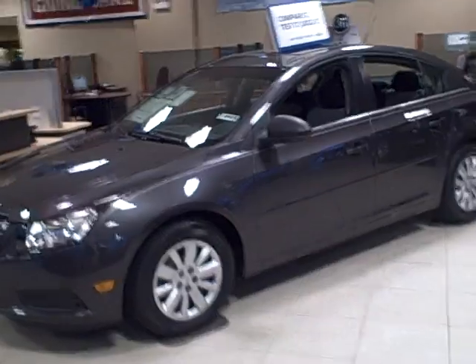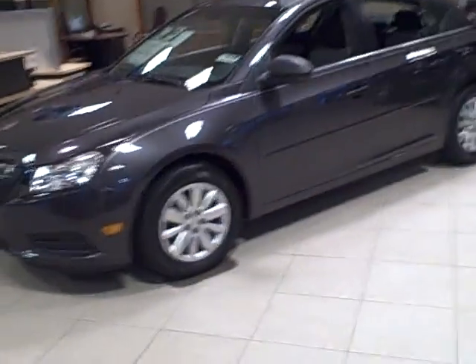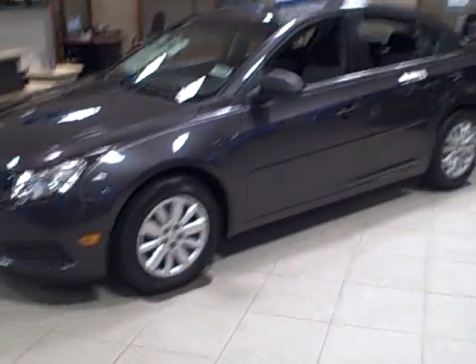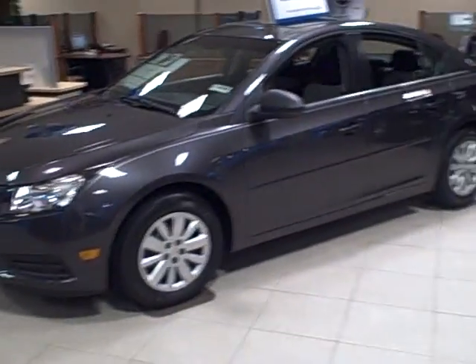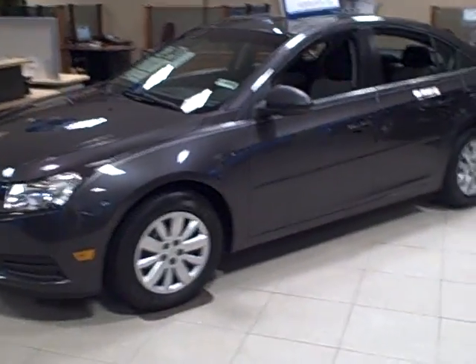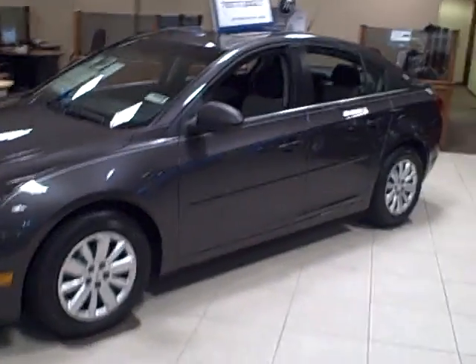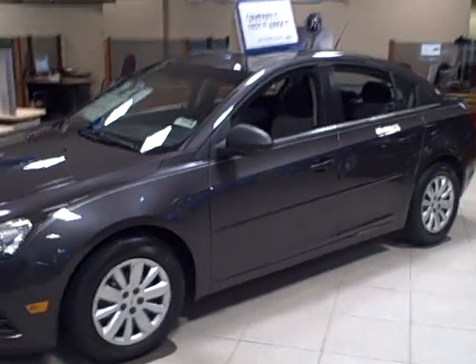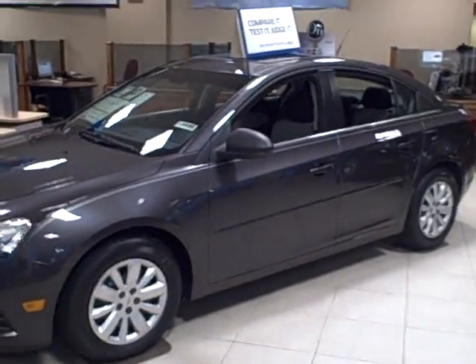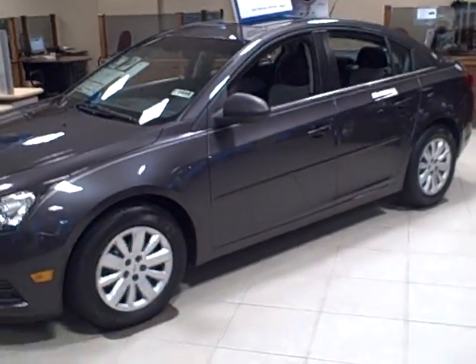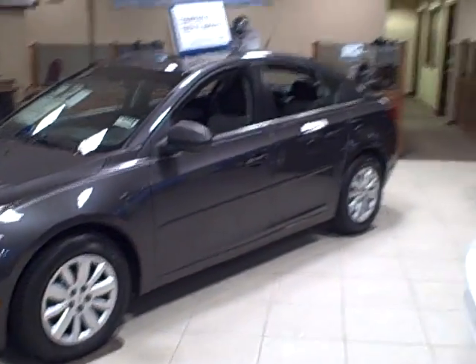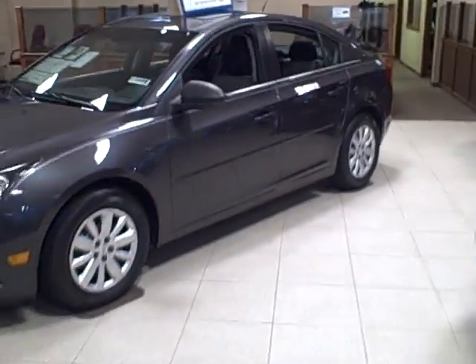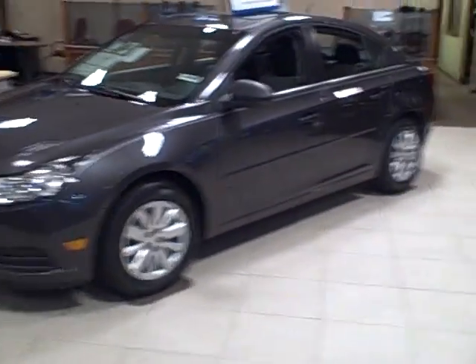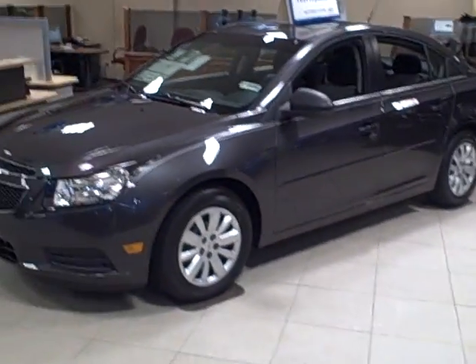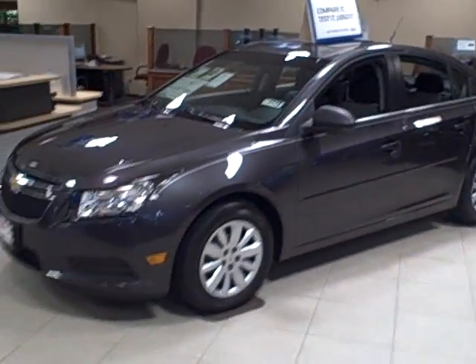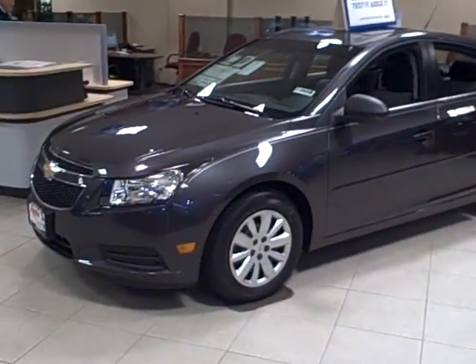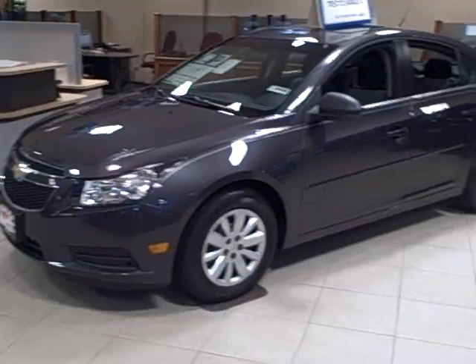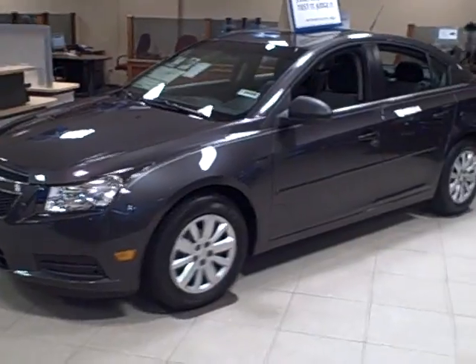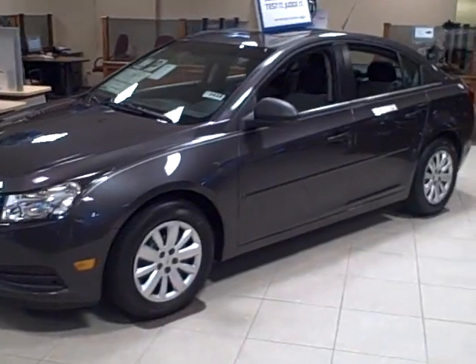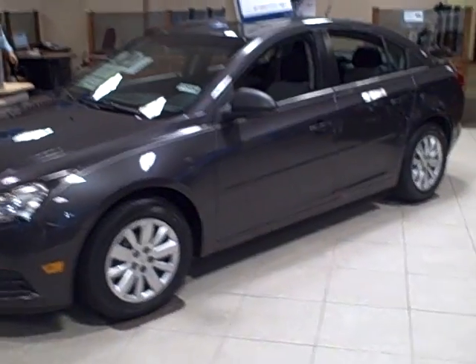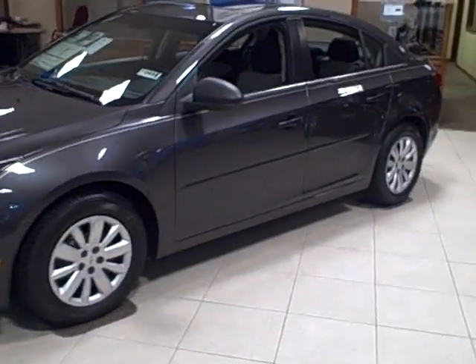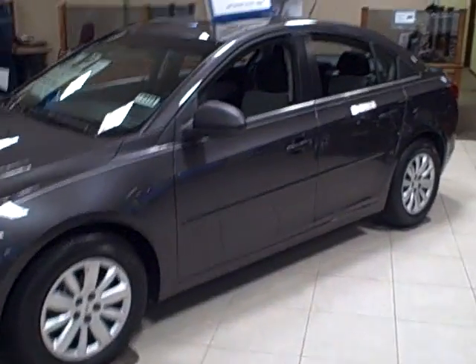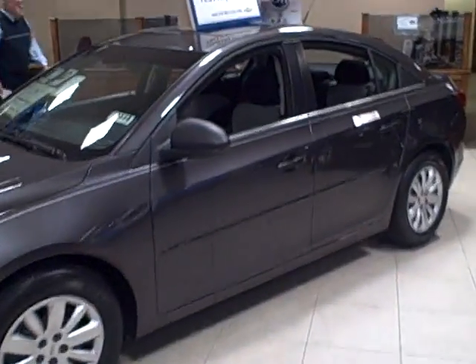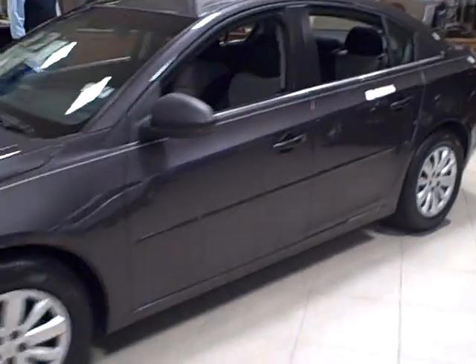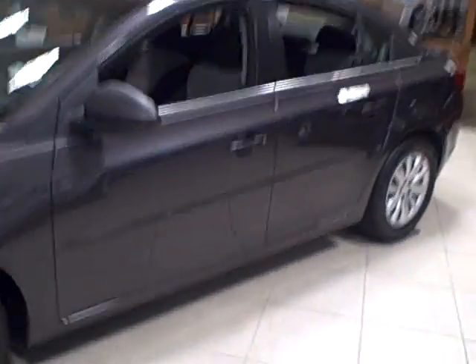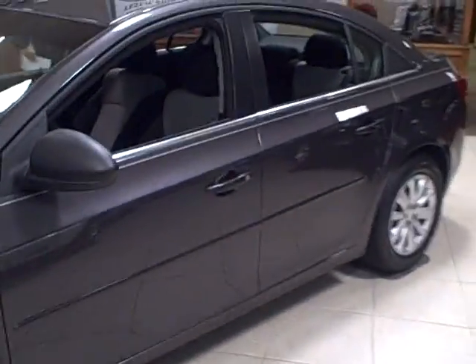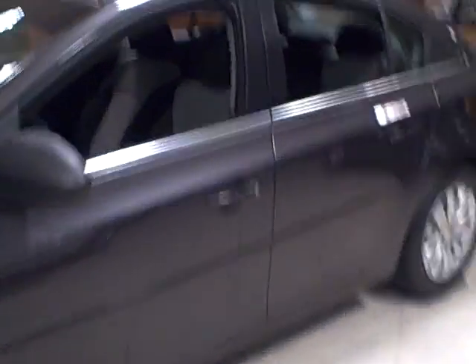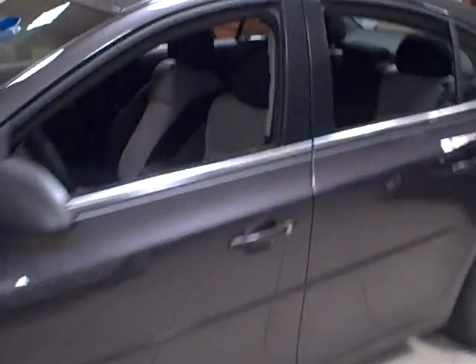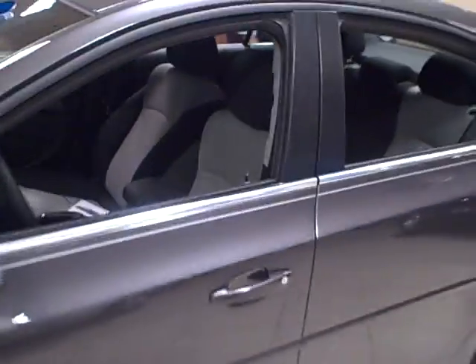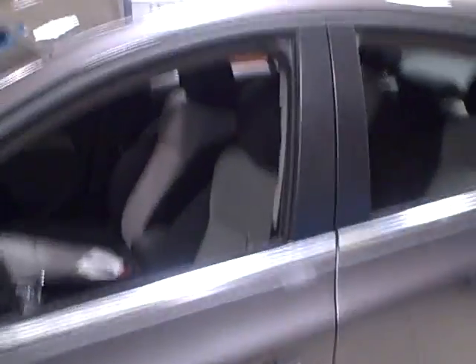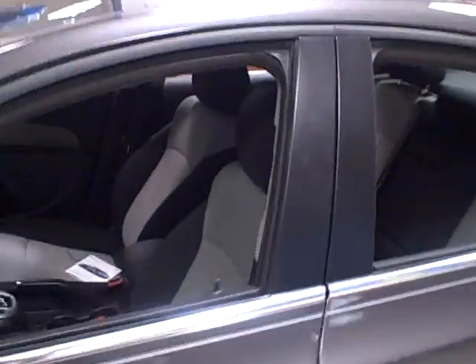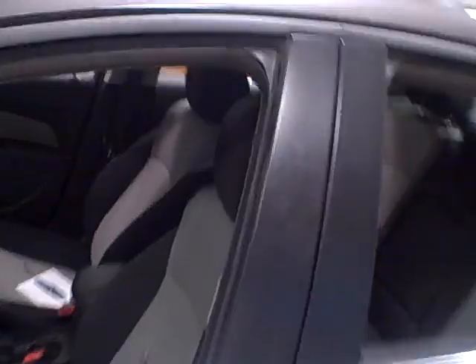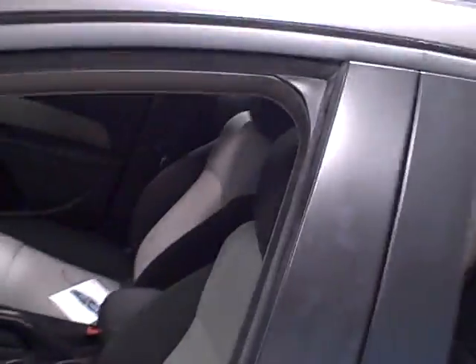Hi Steve, this is Eteri at Apple Chevrolet. You've requested information on the Cruze — we have one on the showroom floor. The ones outside are all full of snow, so I just thought I'd do it inside here.